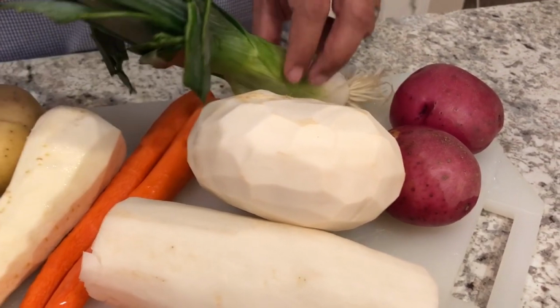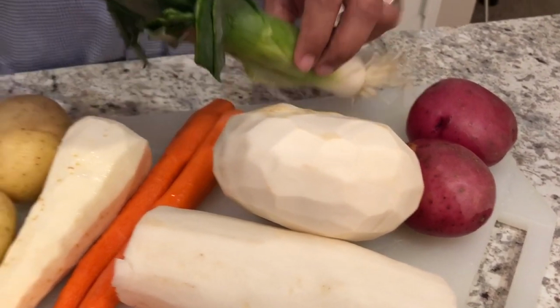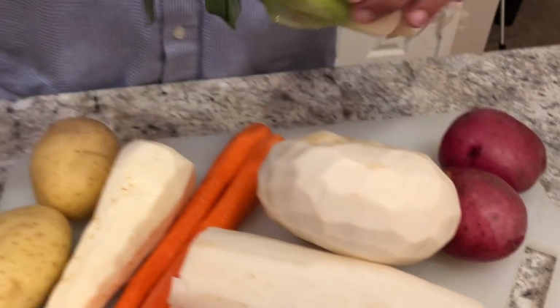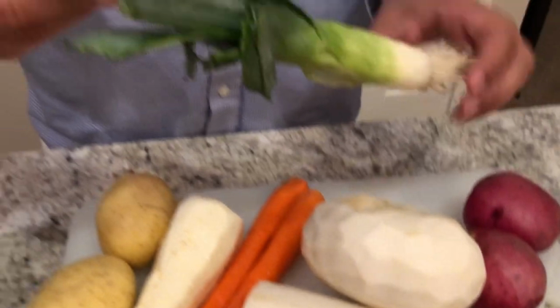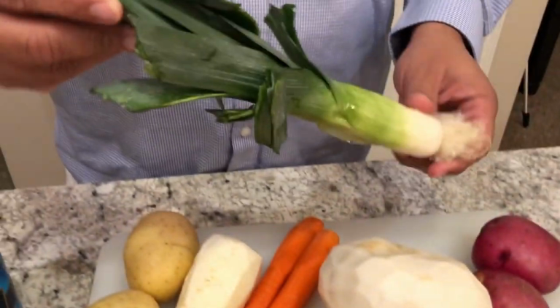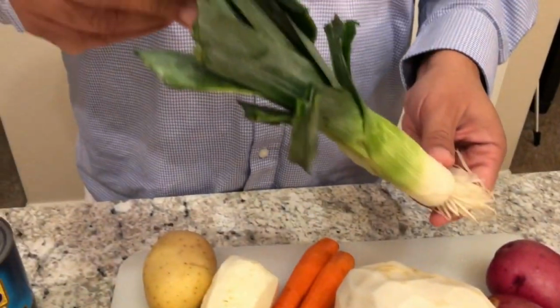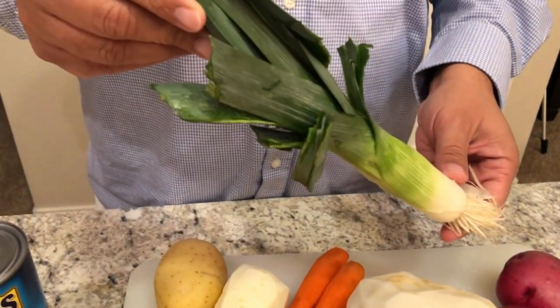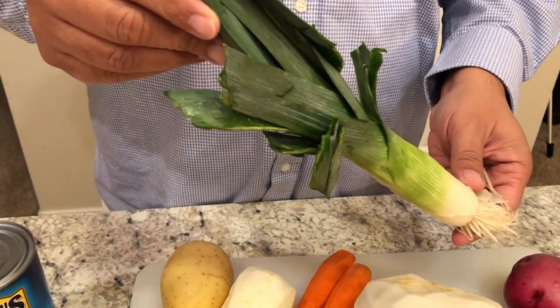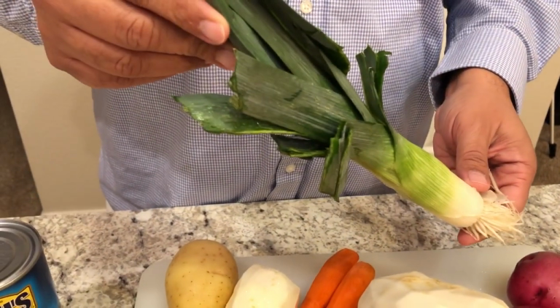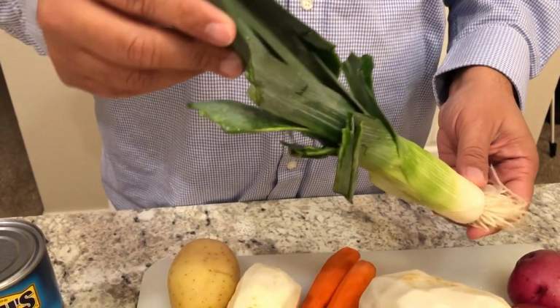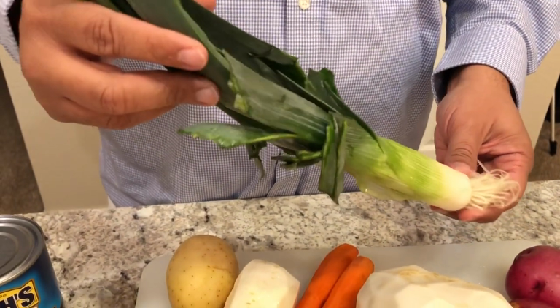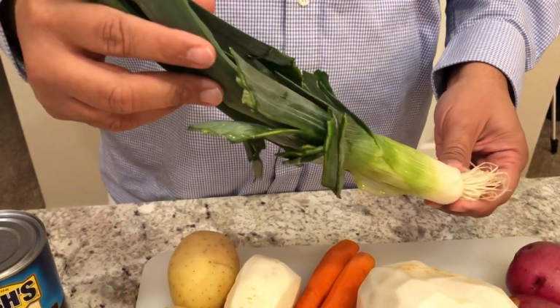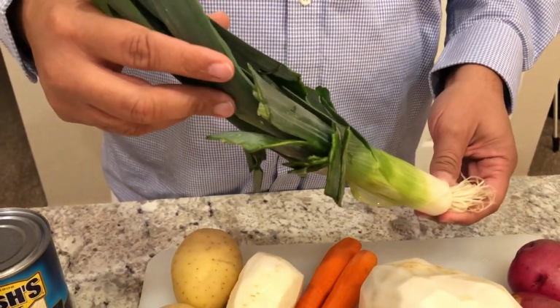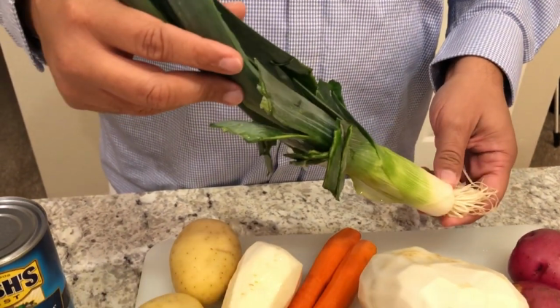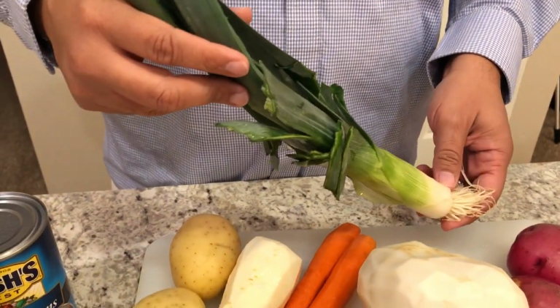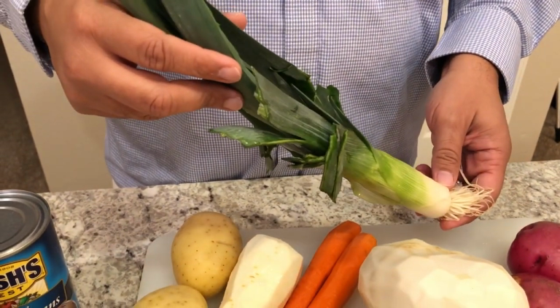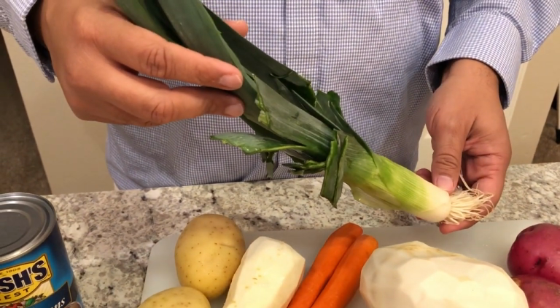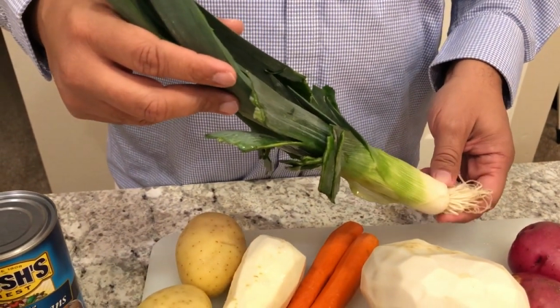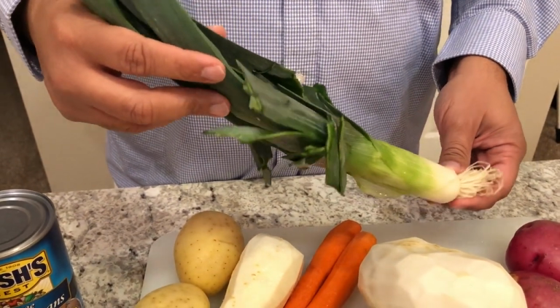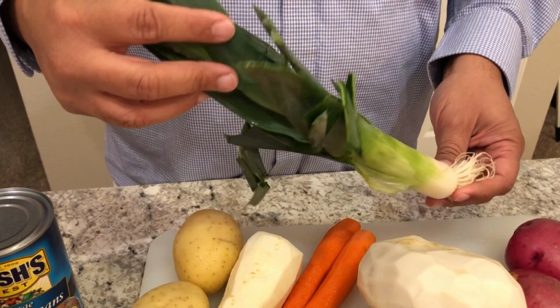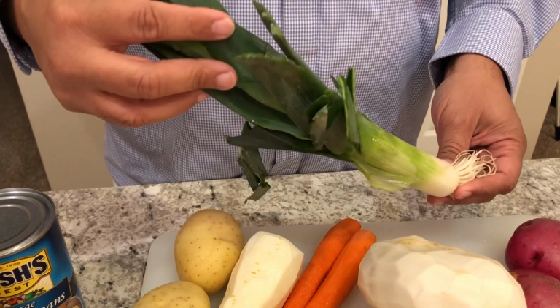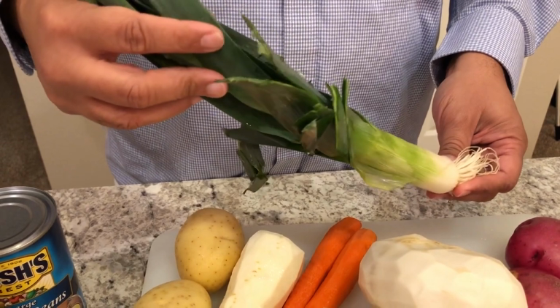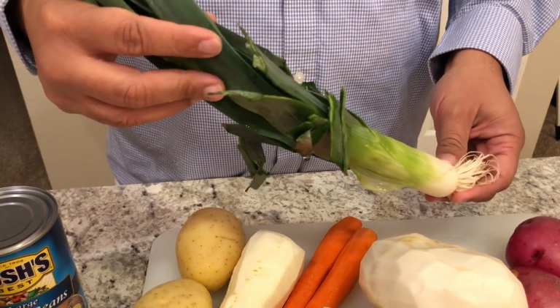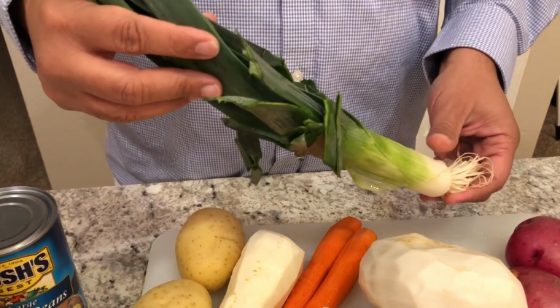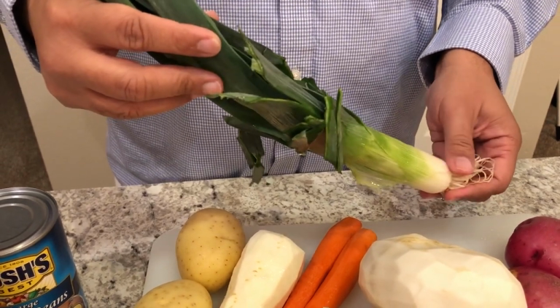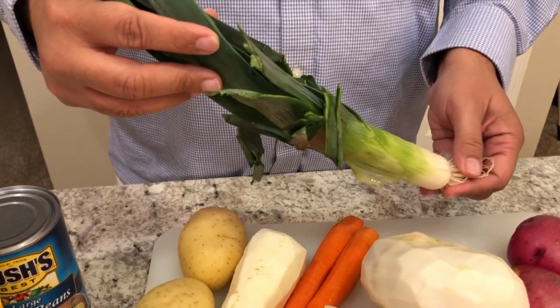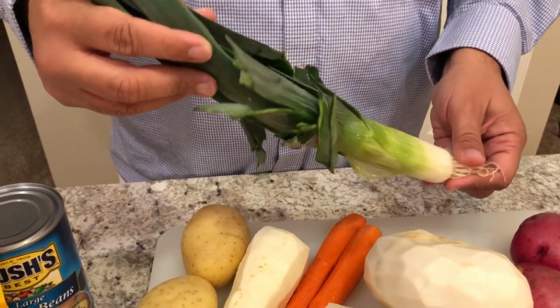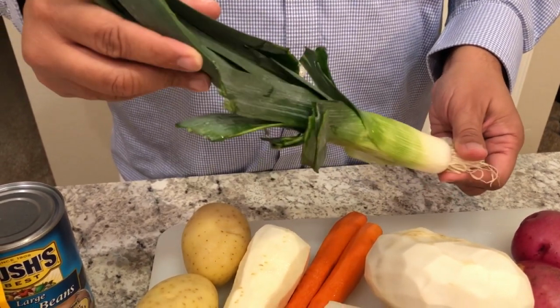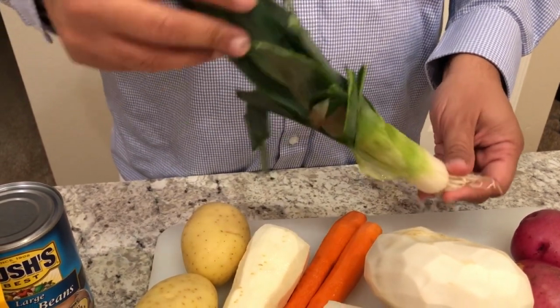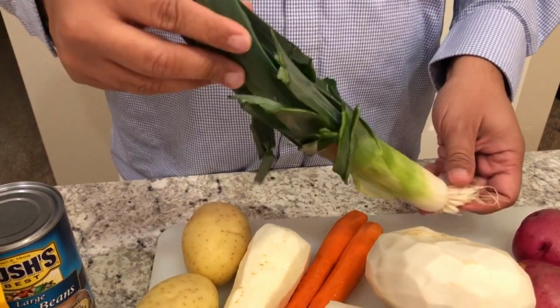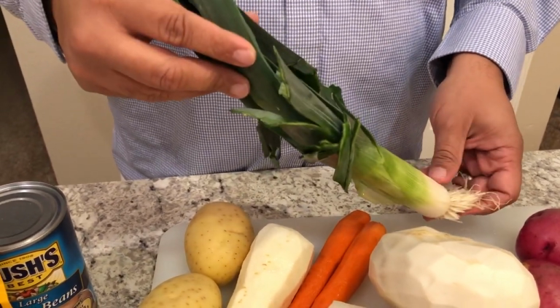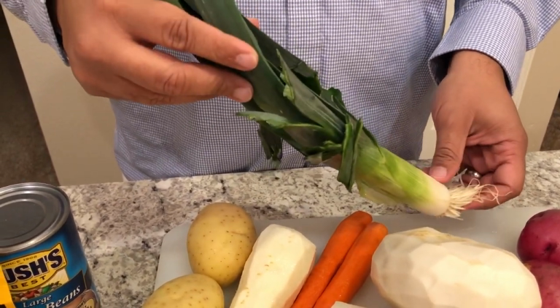Oh, I almost forgot — I have a leek. I couldn't find a small enough onion, so I said I've used leeks before instead of a small onion, so I'm gonna try a leek.